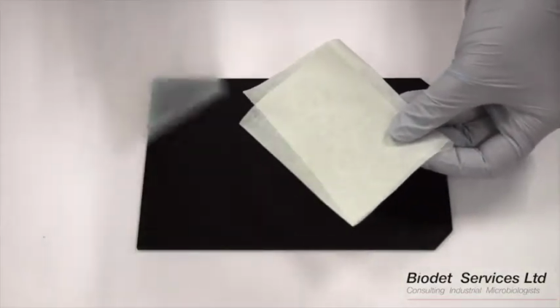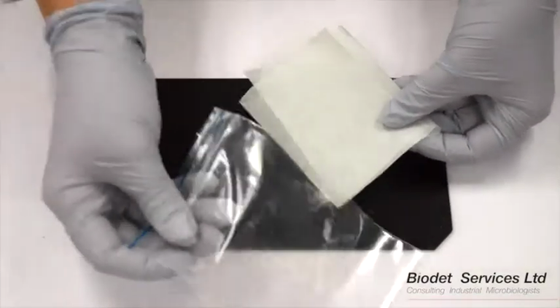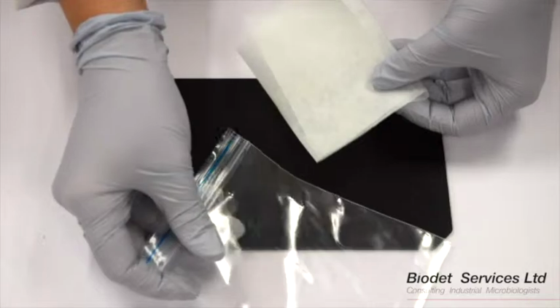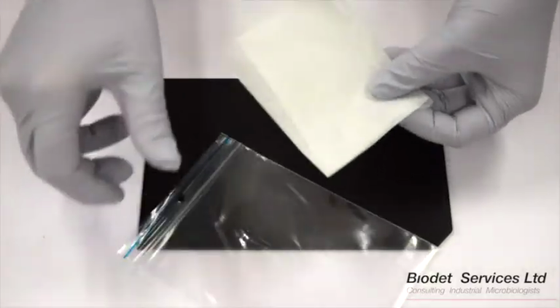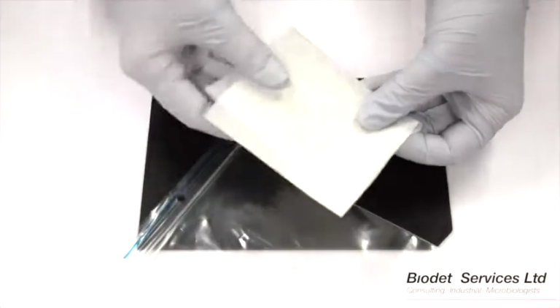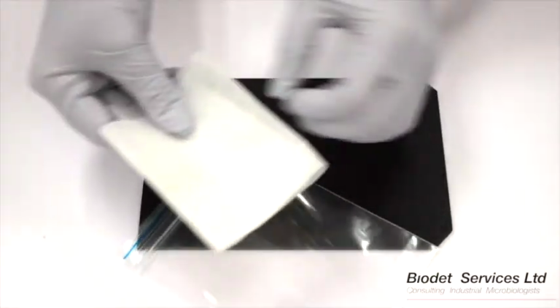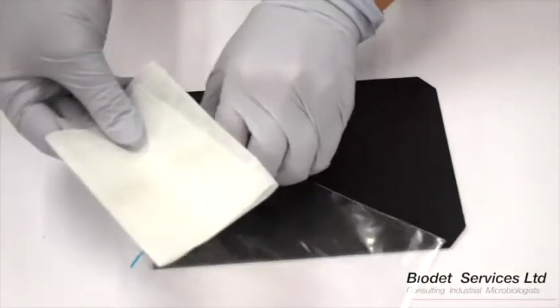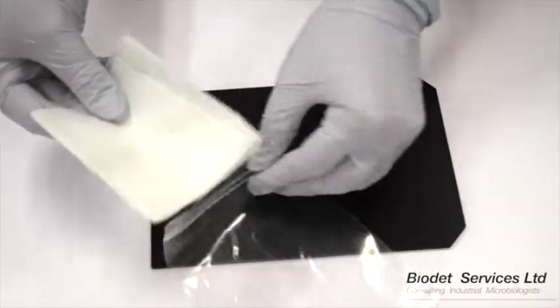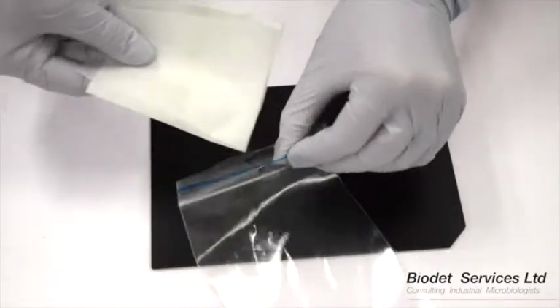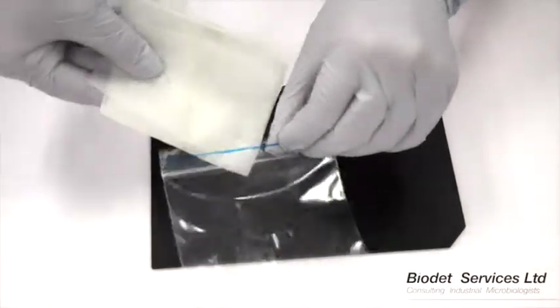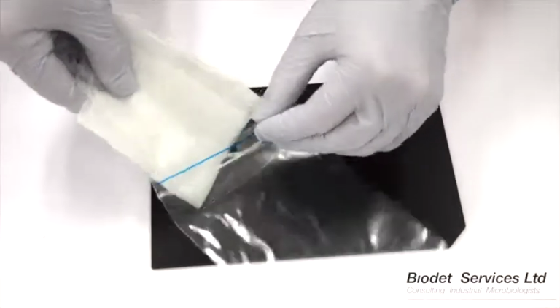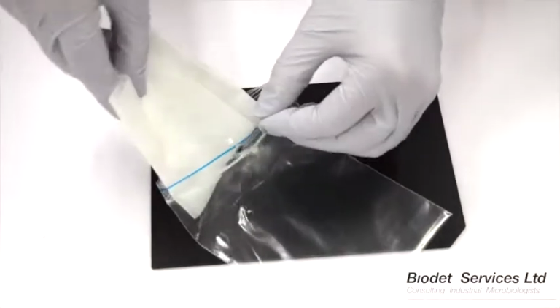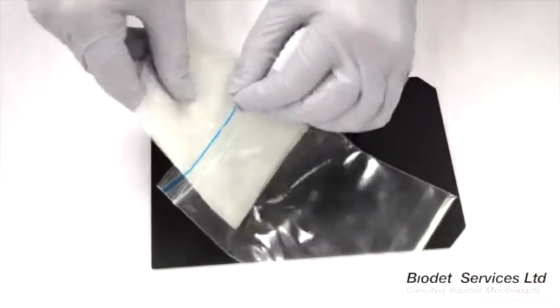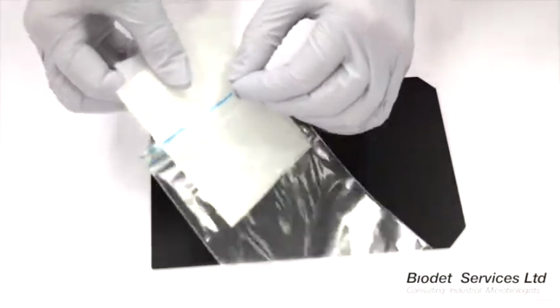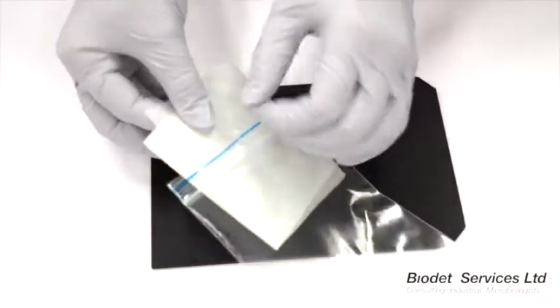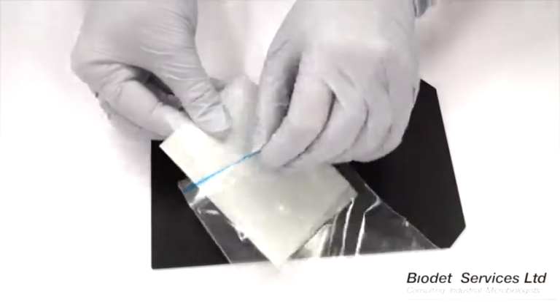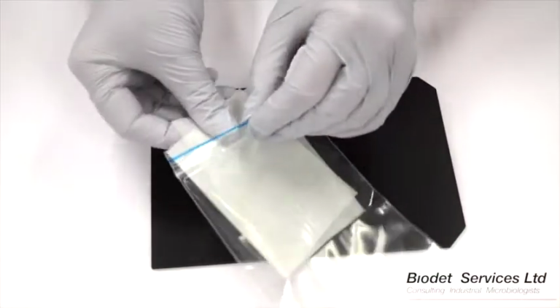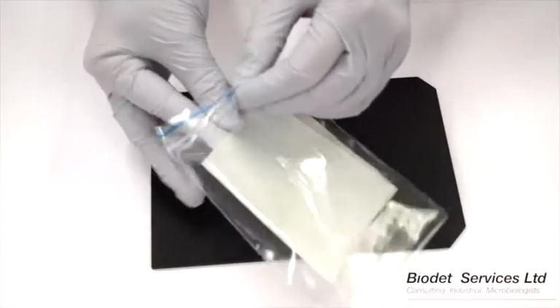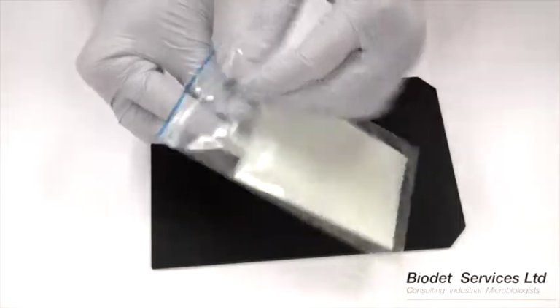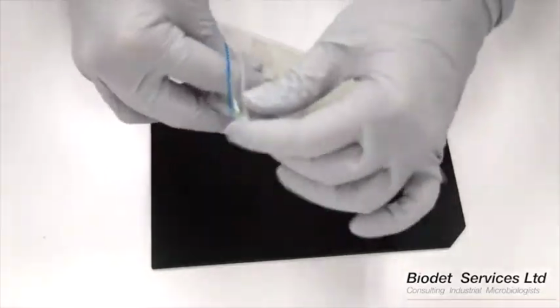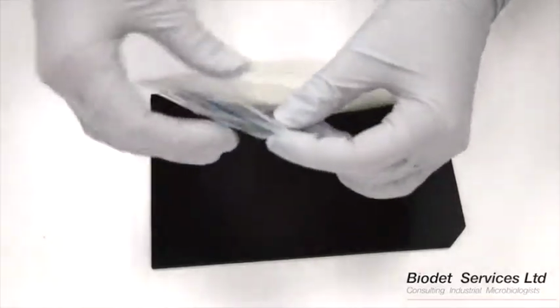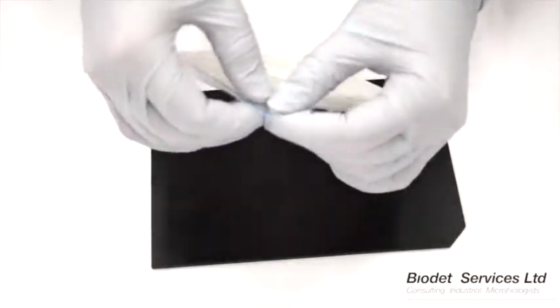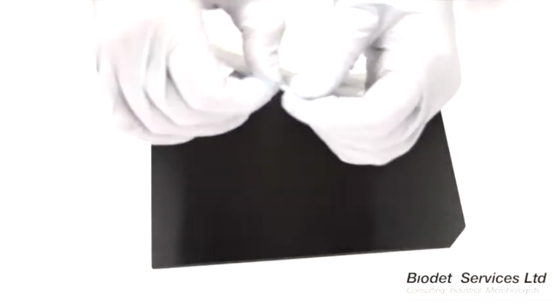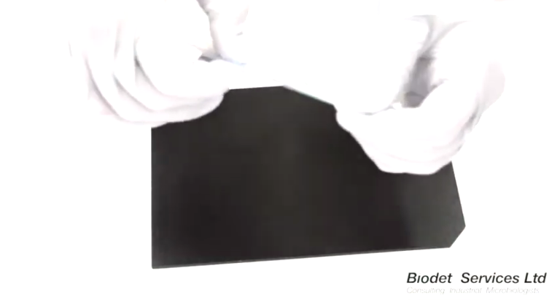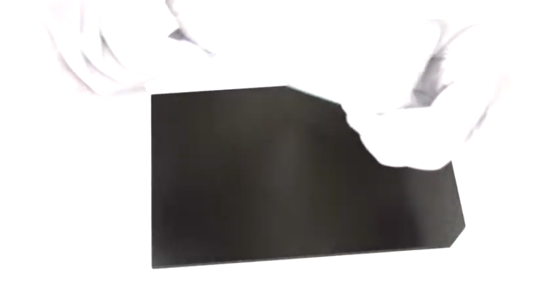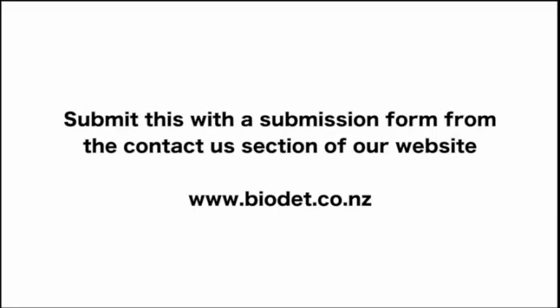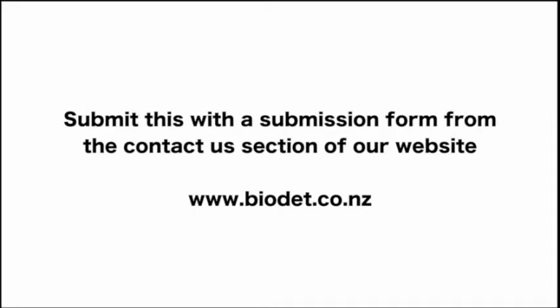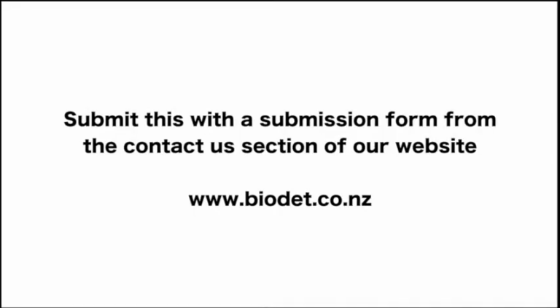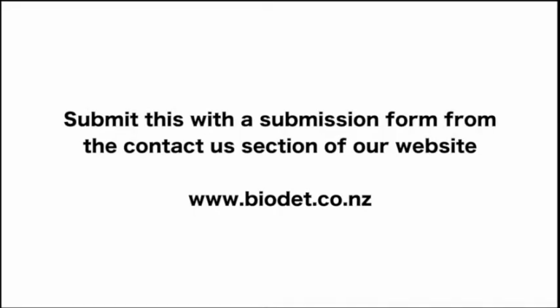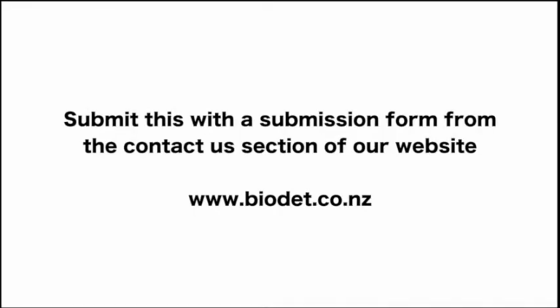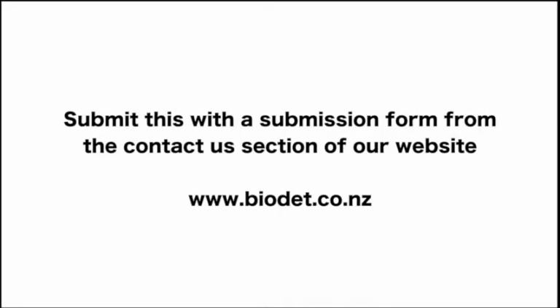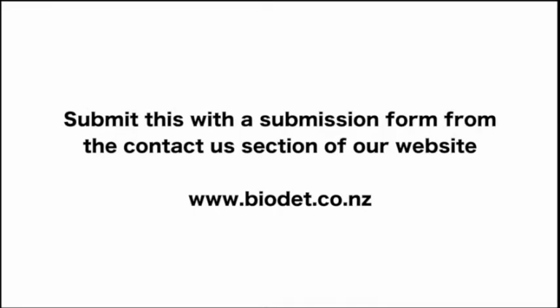We suggest you label the bag with relevant information such as the location, the date and a sample number. We'll see you next time.